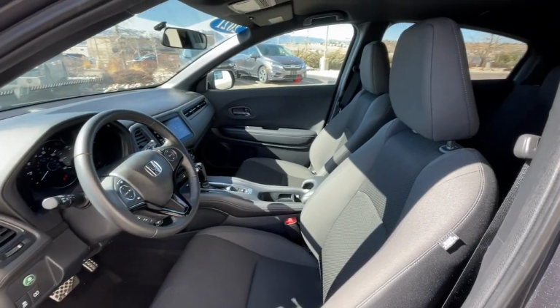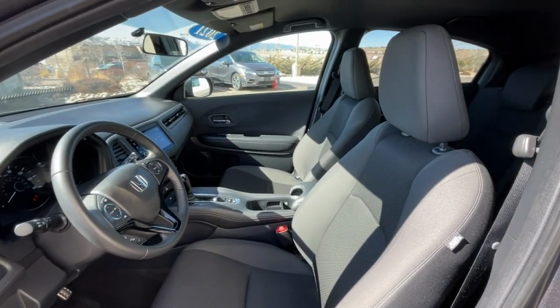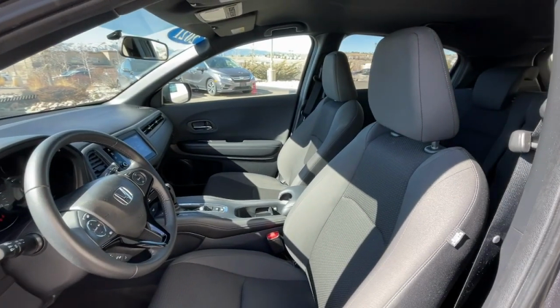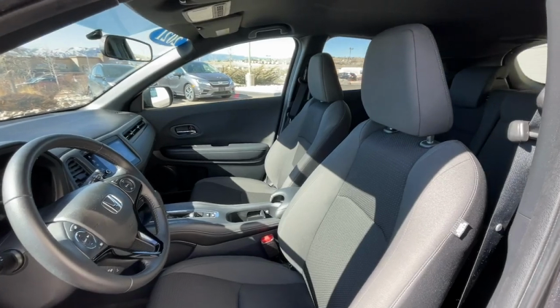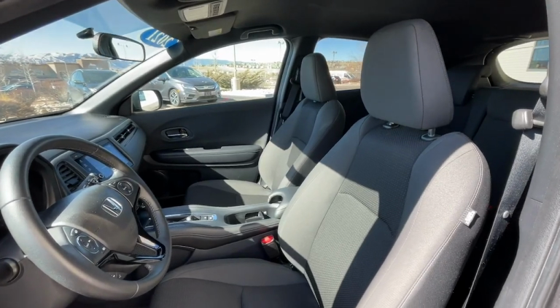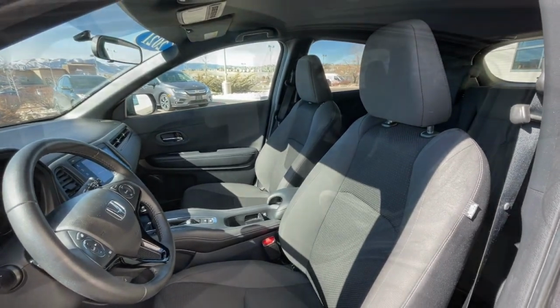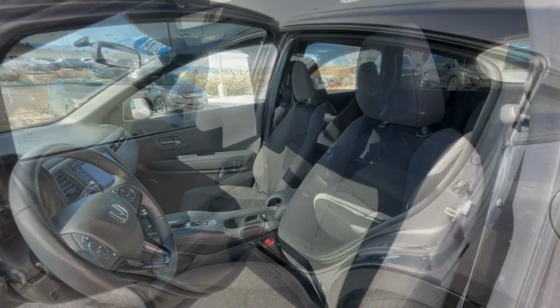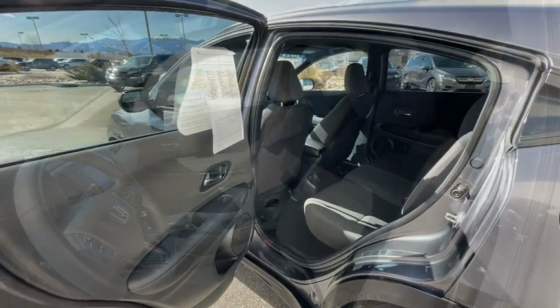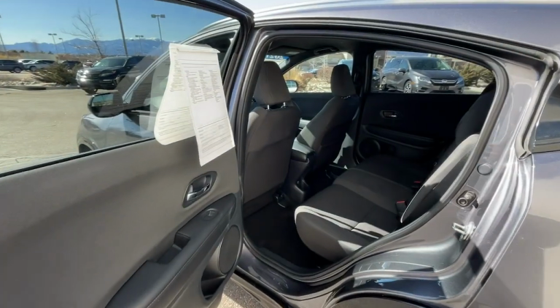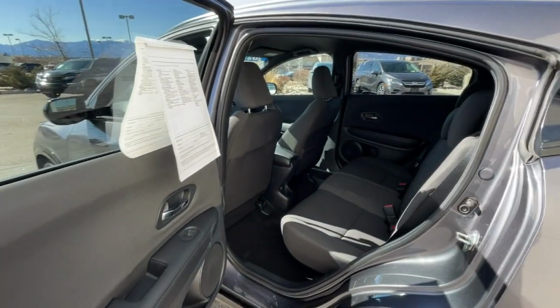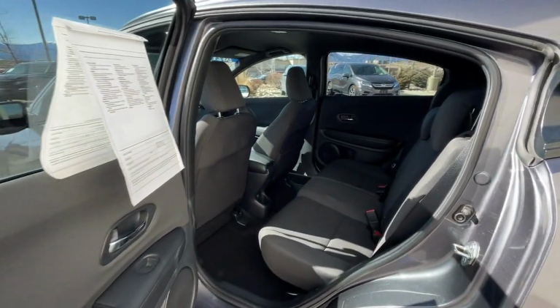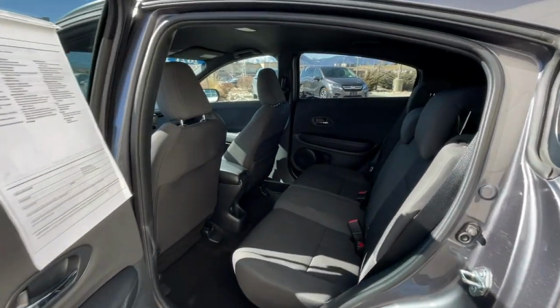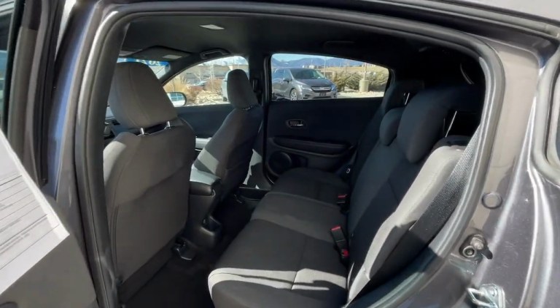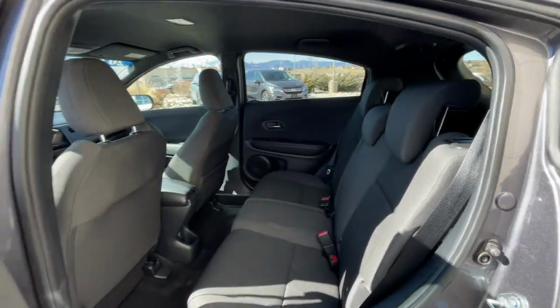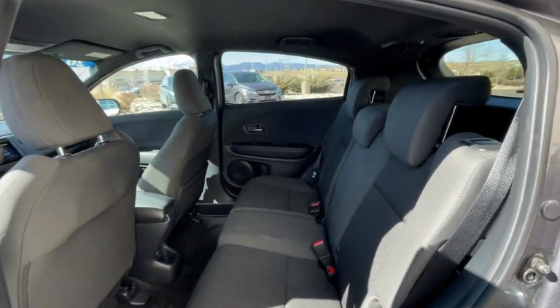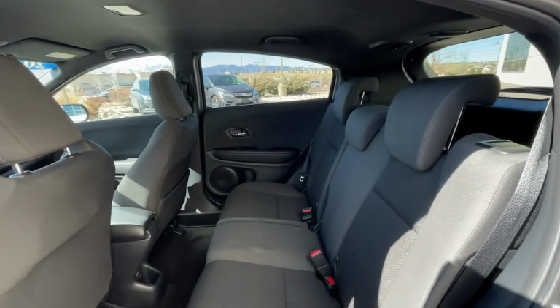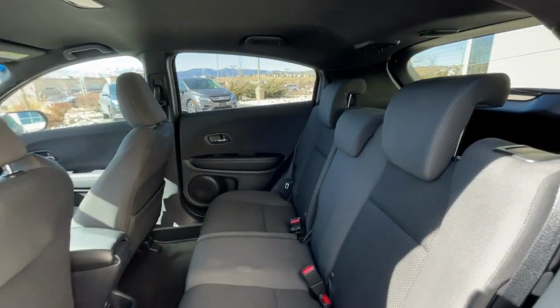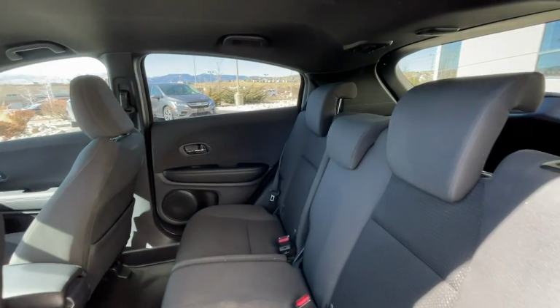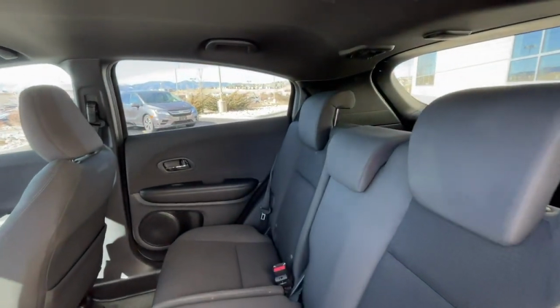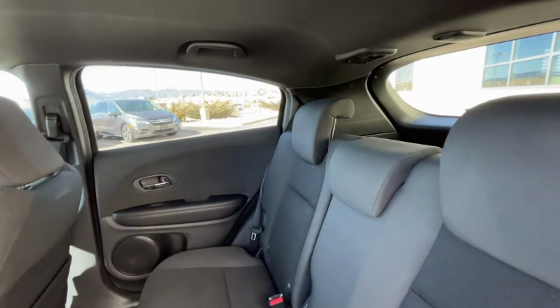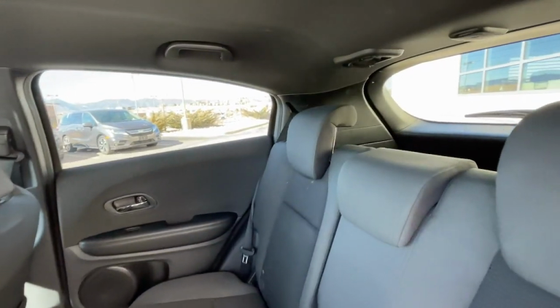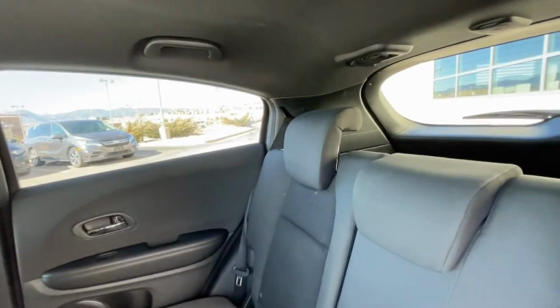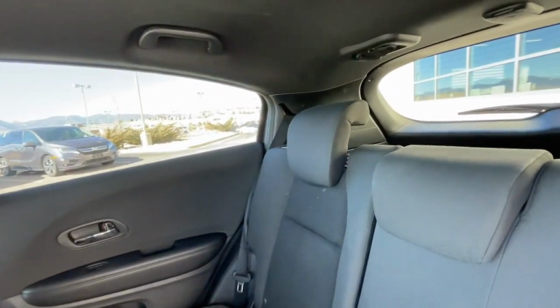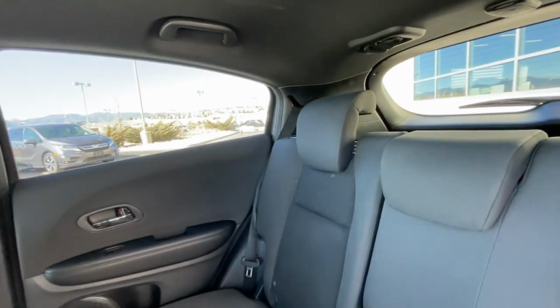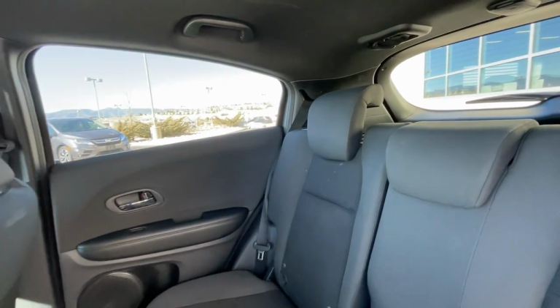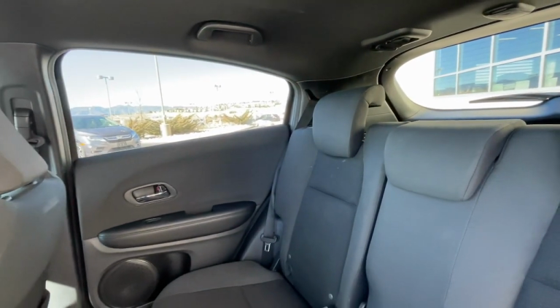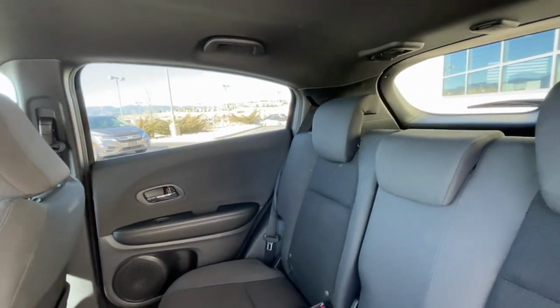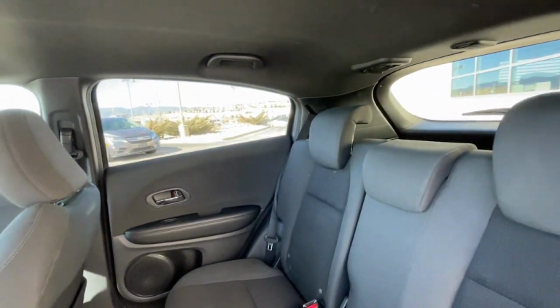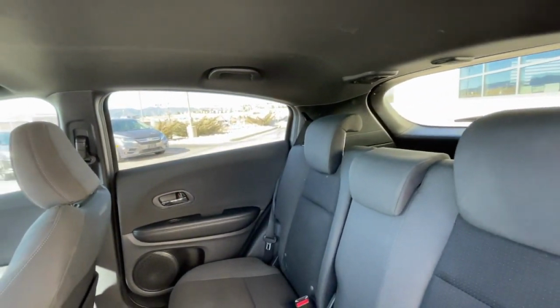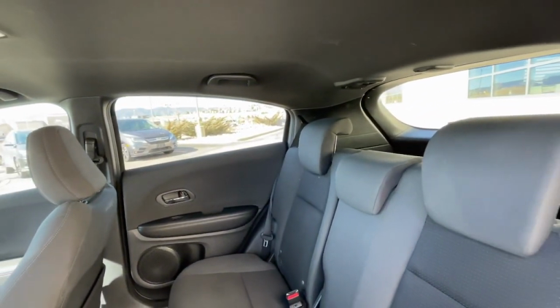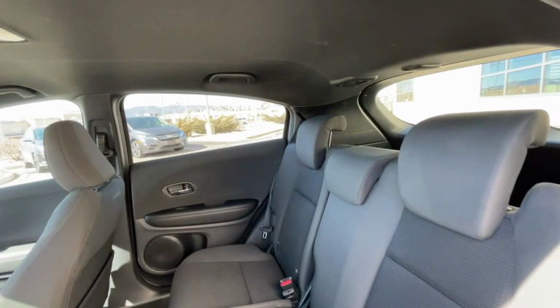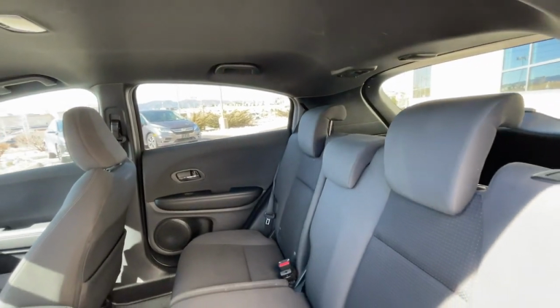Rear spoiler, traction control — this Honda HR-V is the perfect blend of comfort, convenience, and cleverness. Come in for a test drive experience and take a closer look.